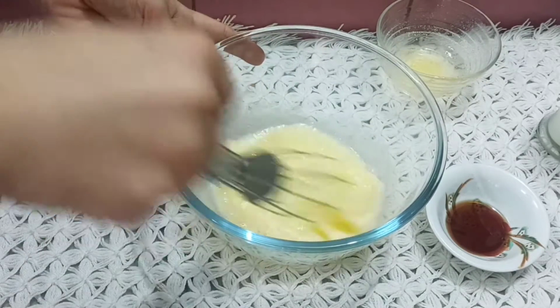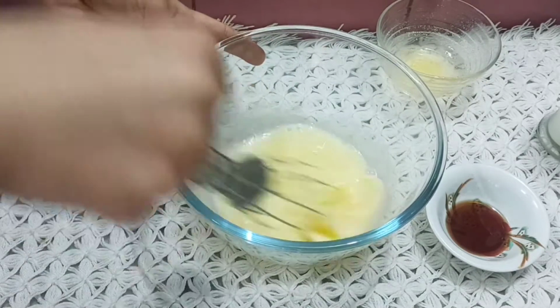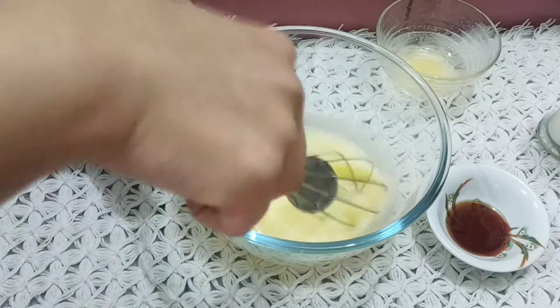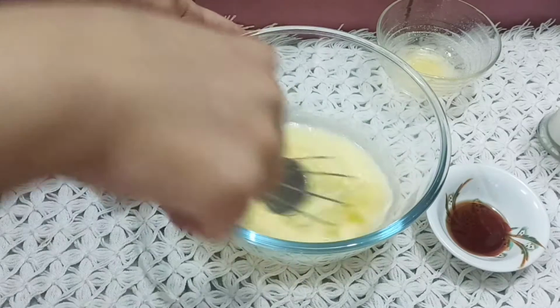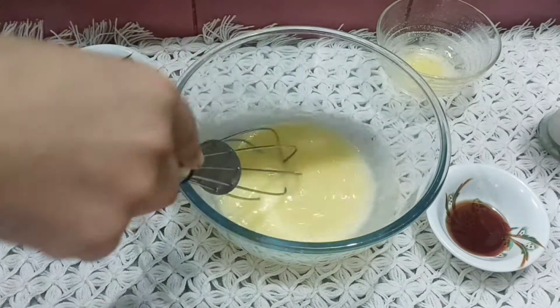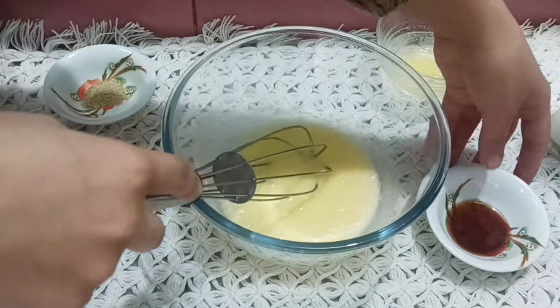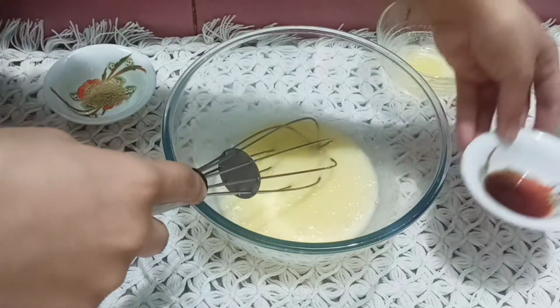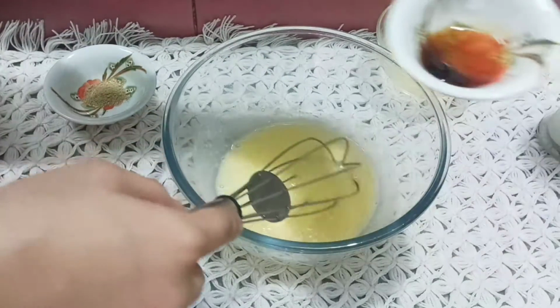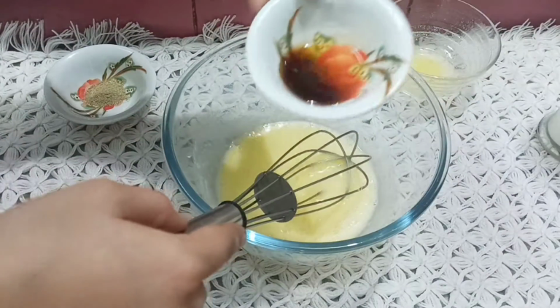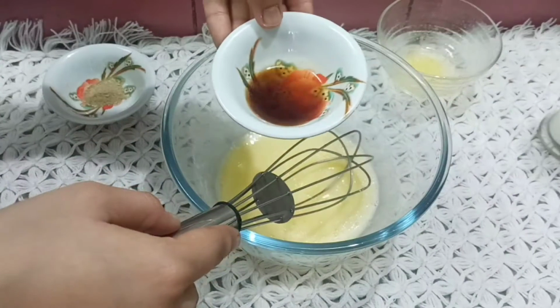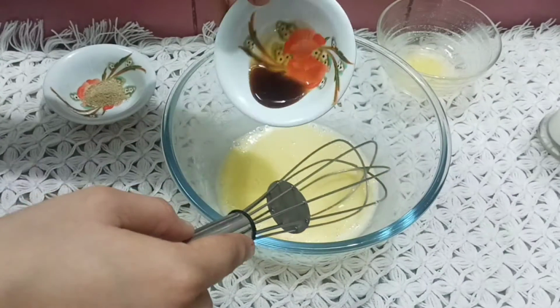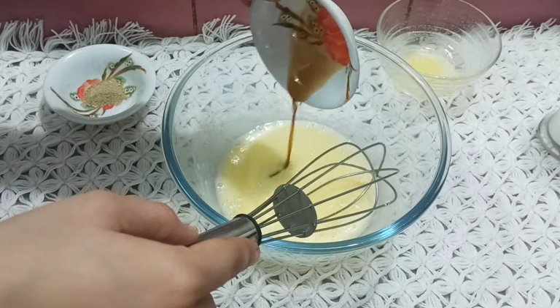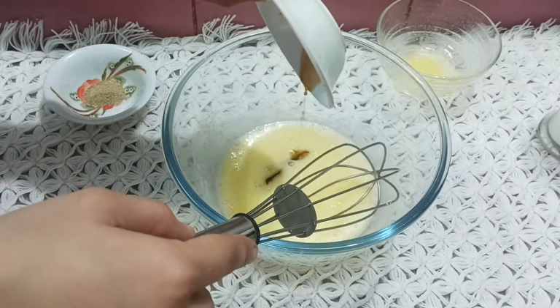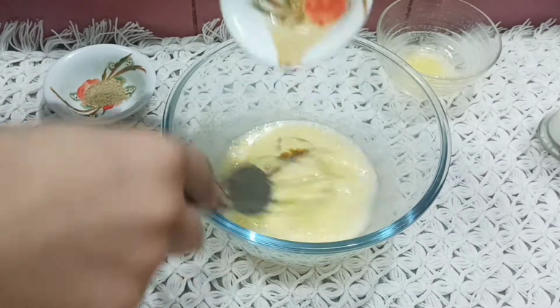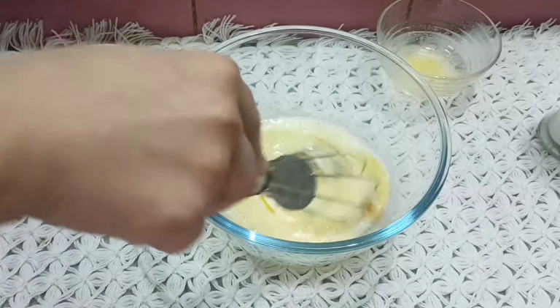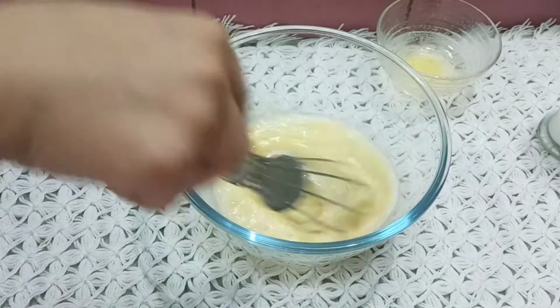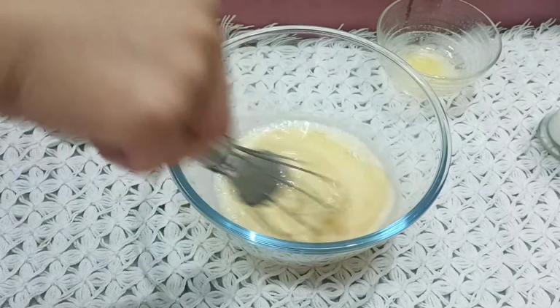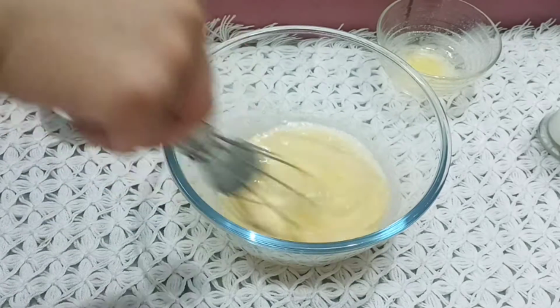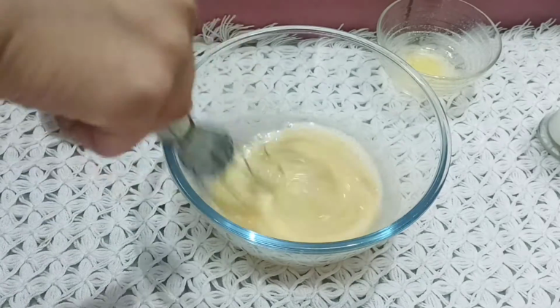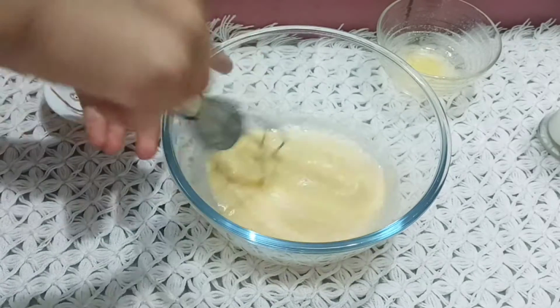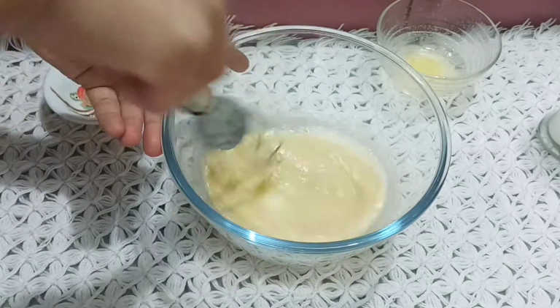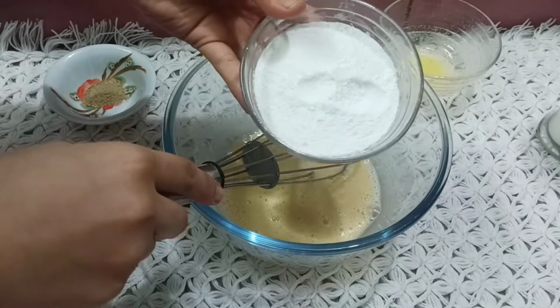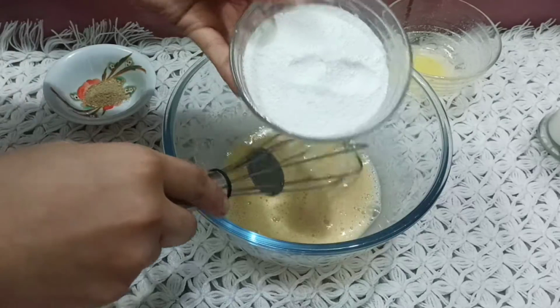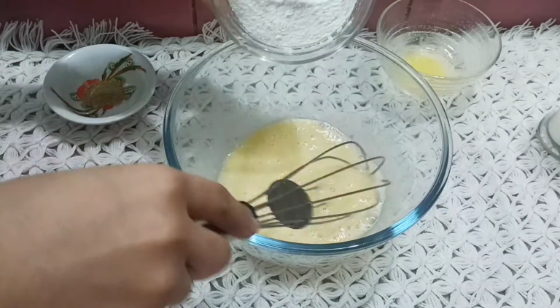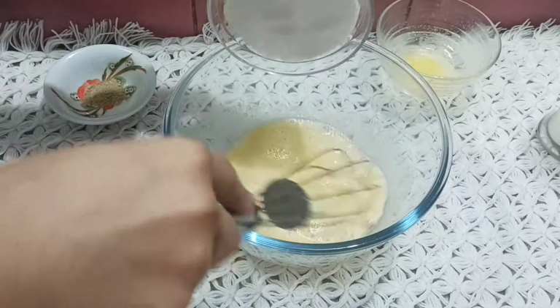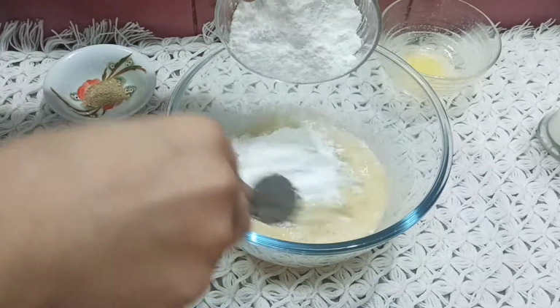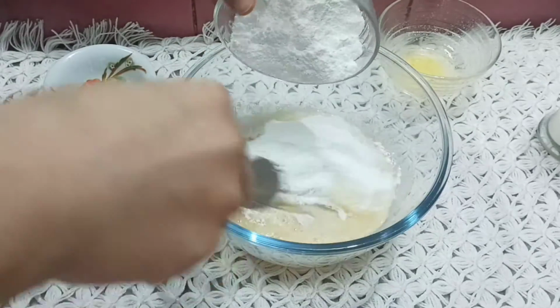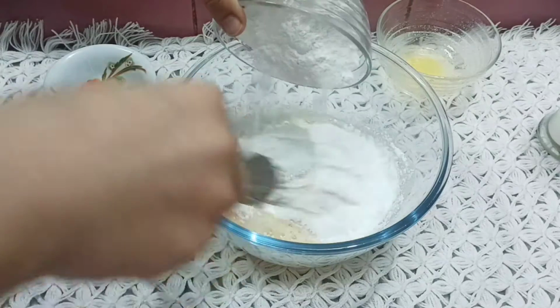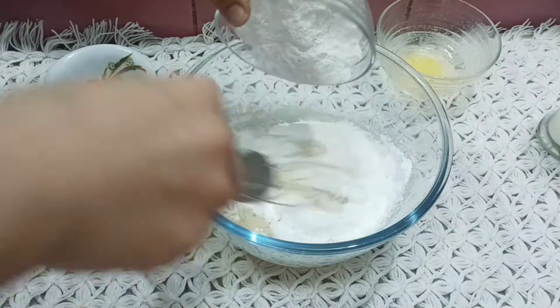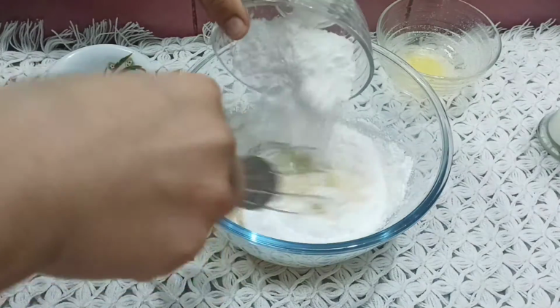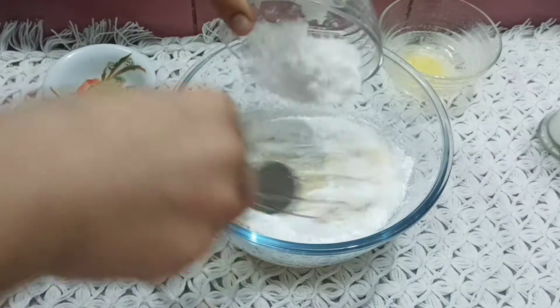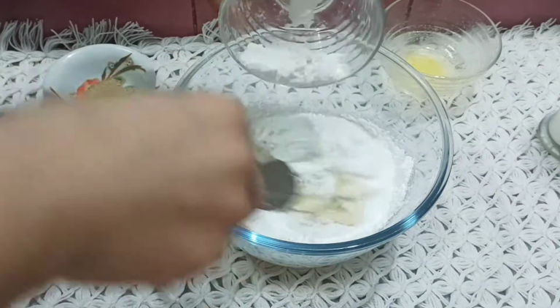We will add vanilla essence and mix it well. Then I will add powdered sugar and mix it well so that we don't have lumps.